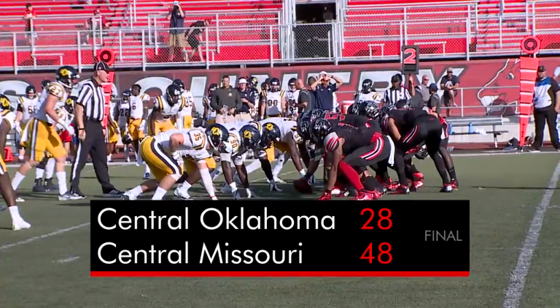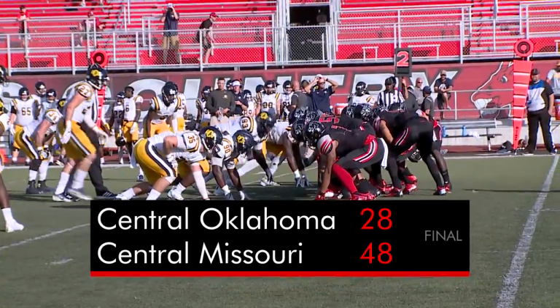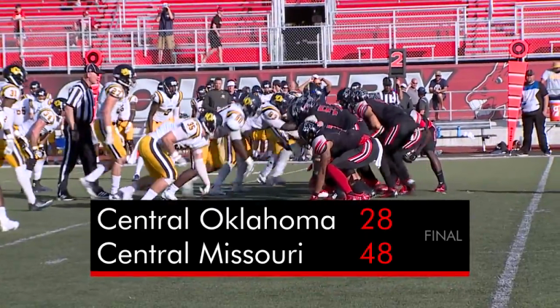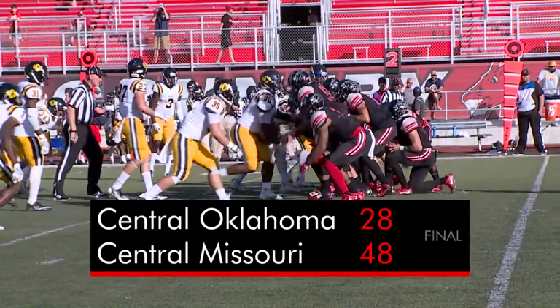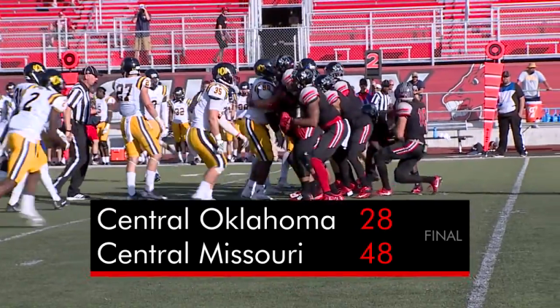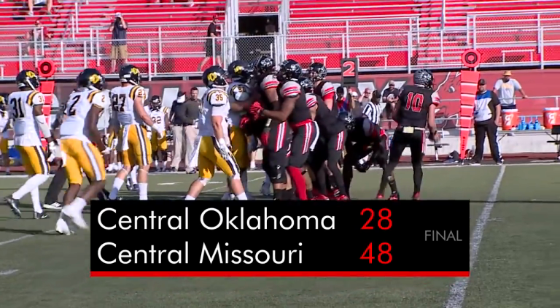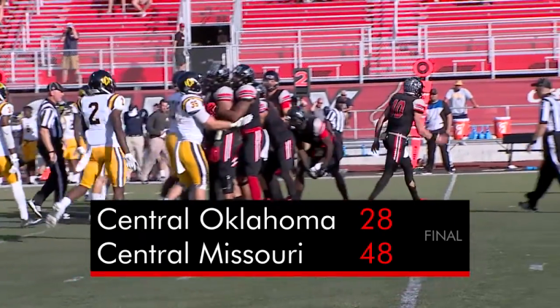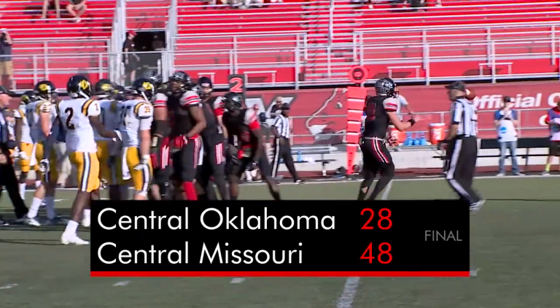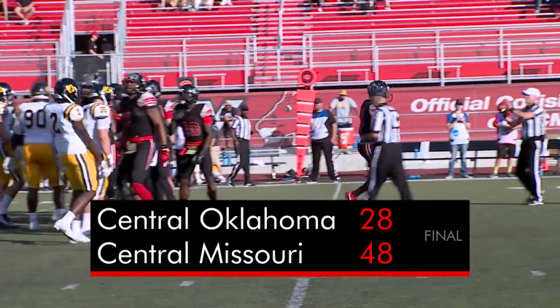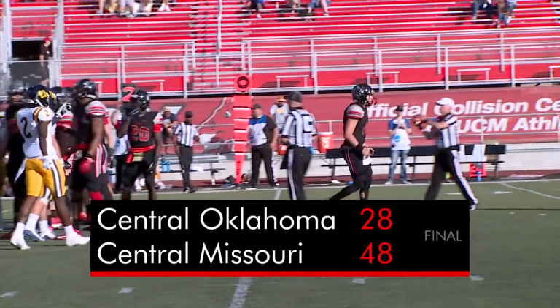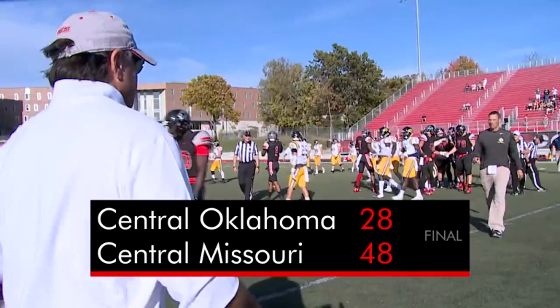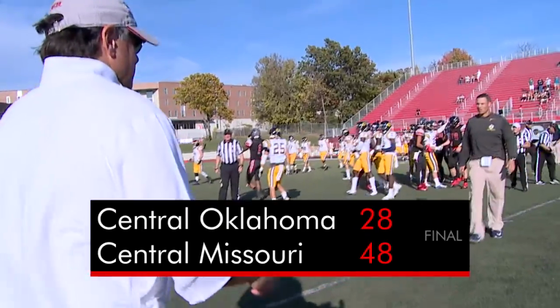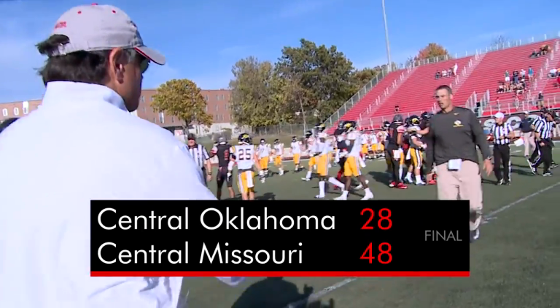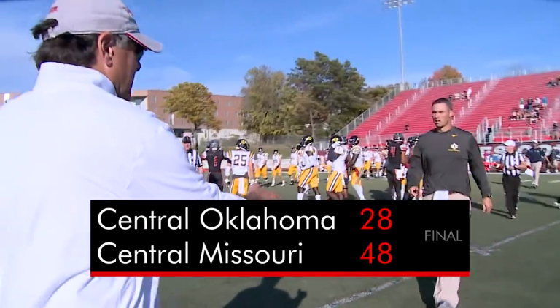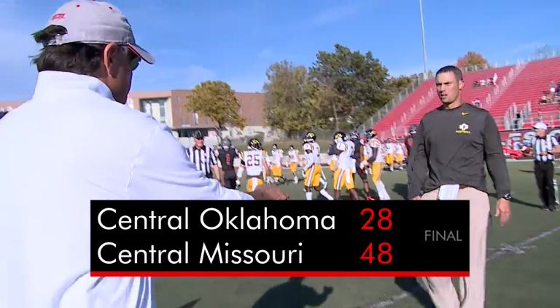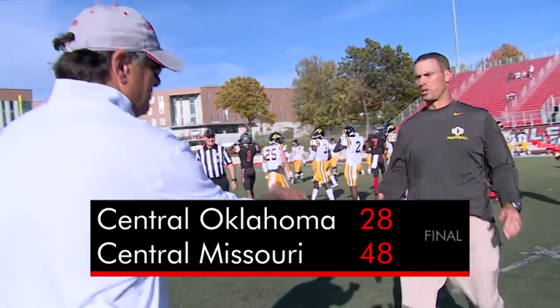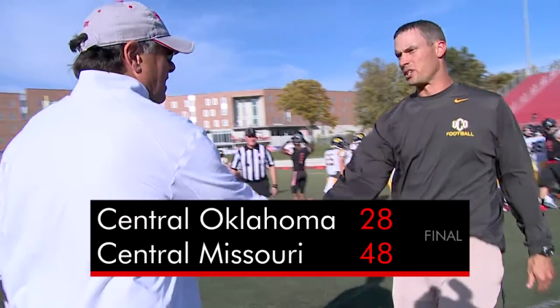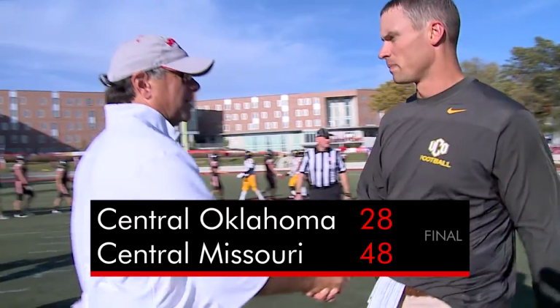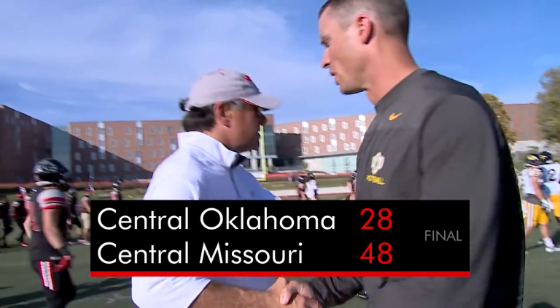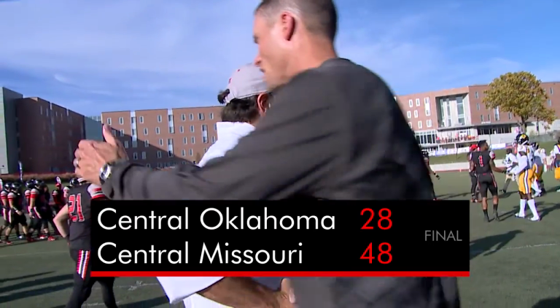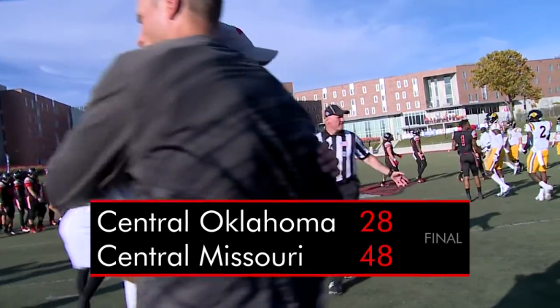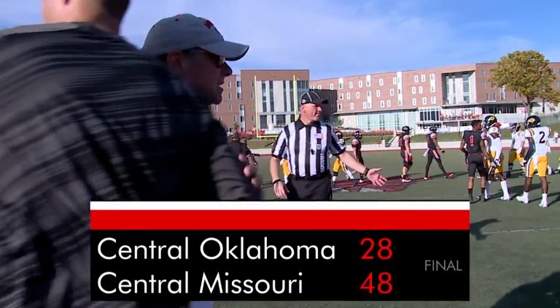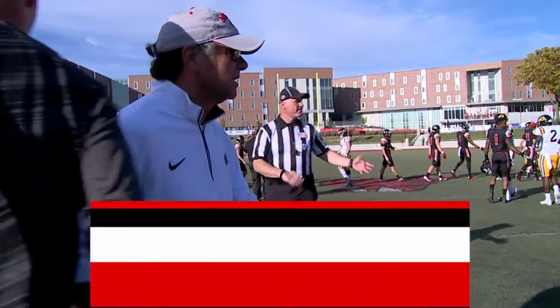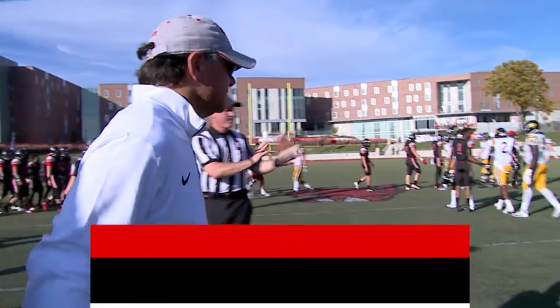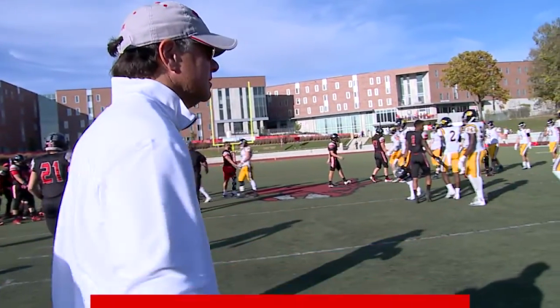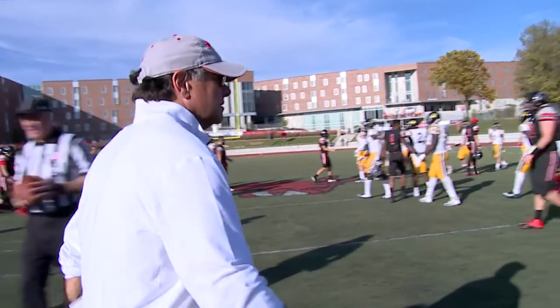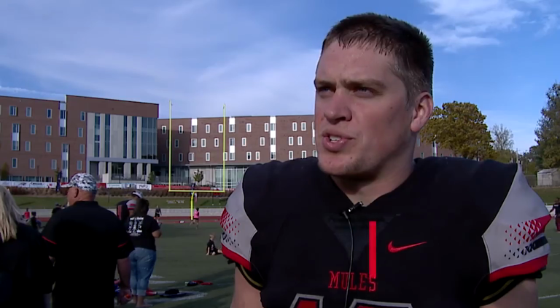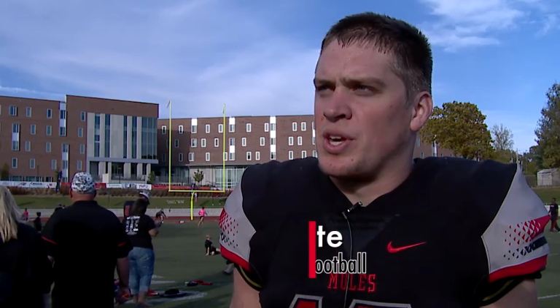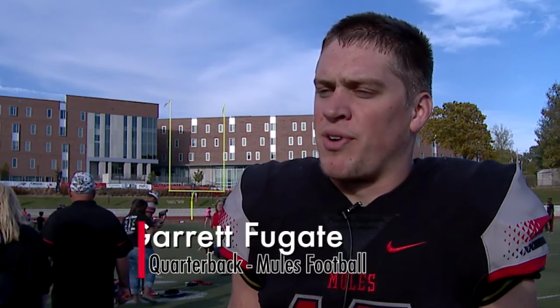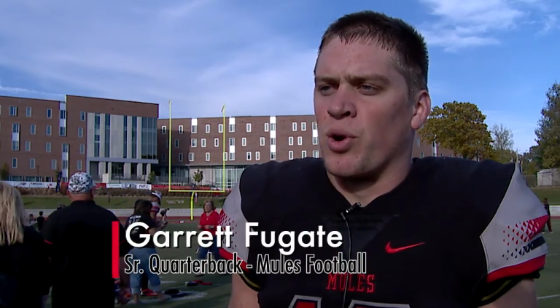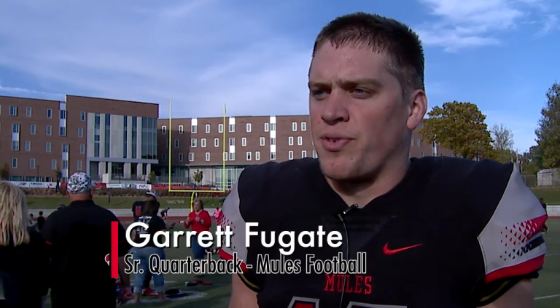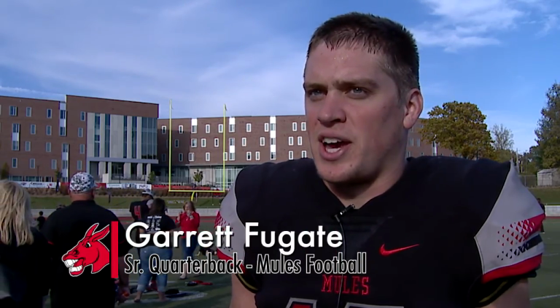UCM gets the ball with 3:43 on the clock. The Mules run down the clock, get a first down, then take a knee. Central Missouri picks up its fourth straight win, downing Central Oklahoma 48-28.